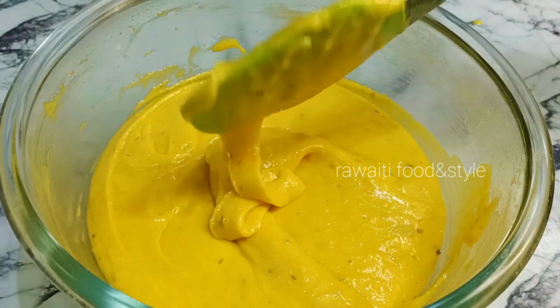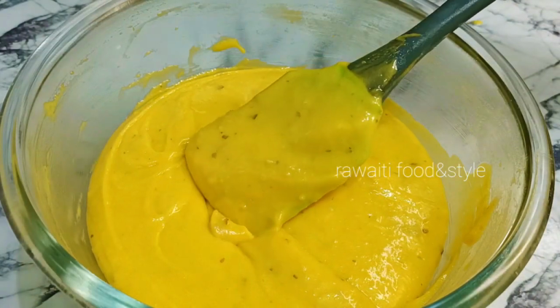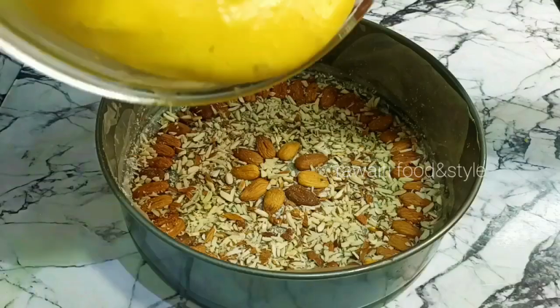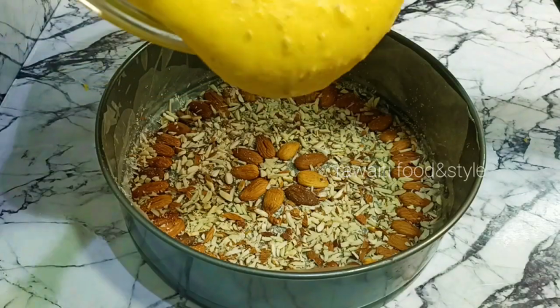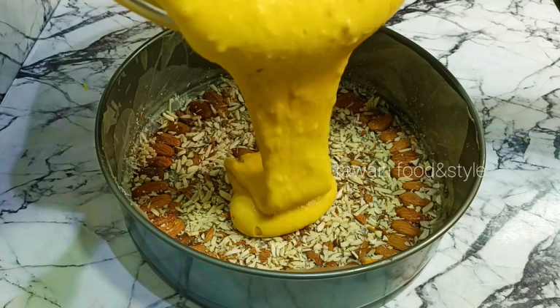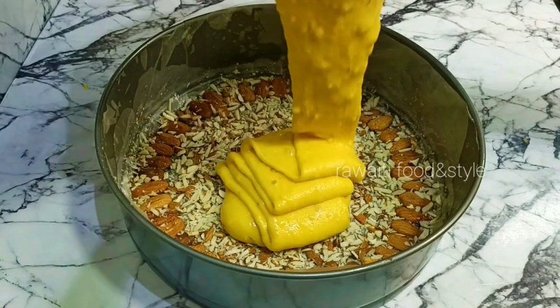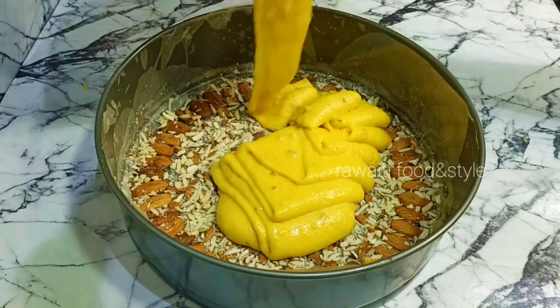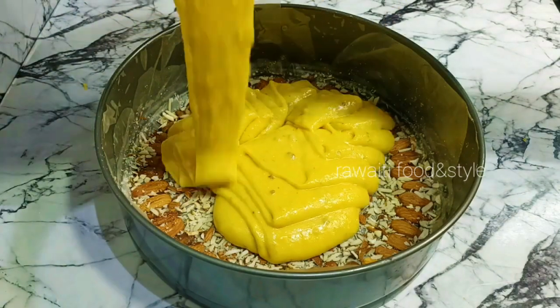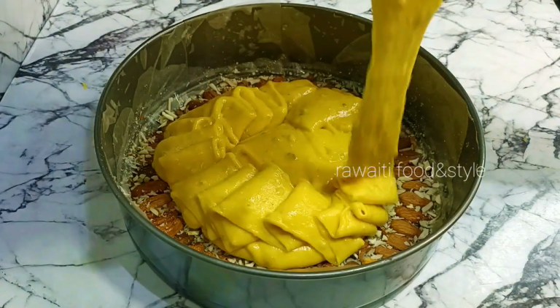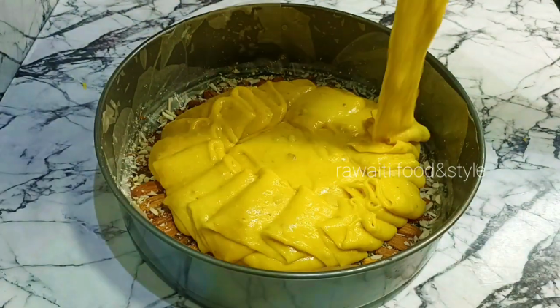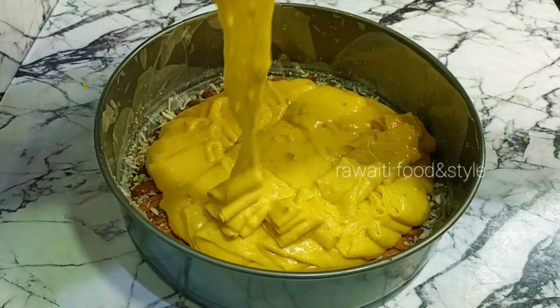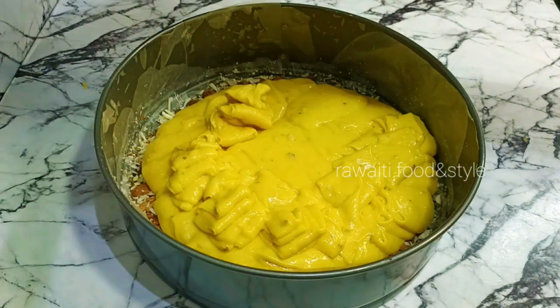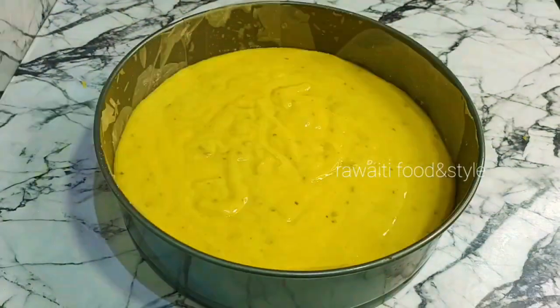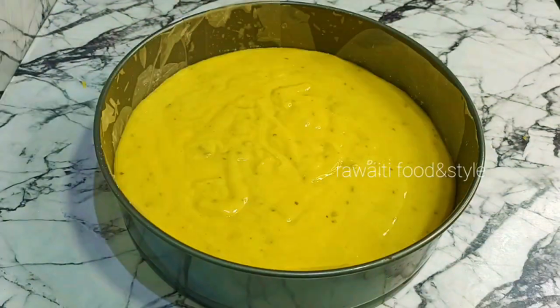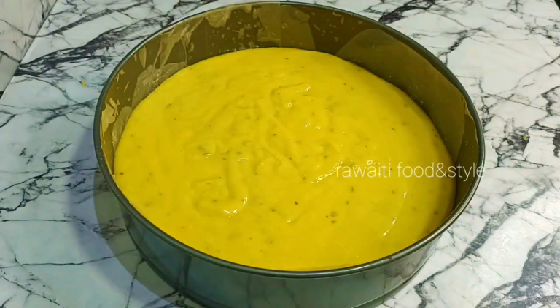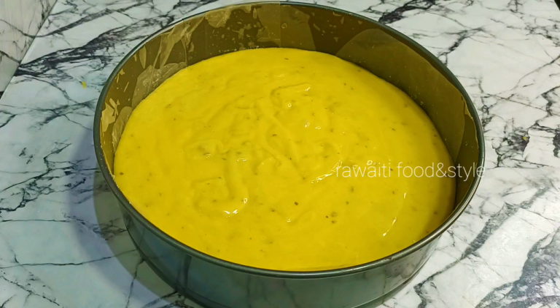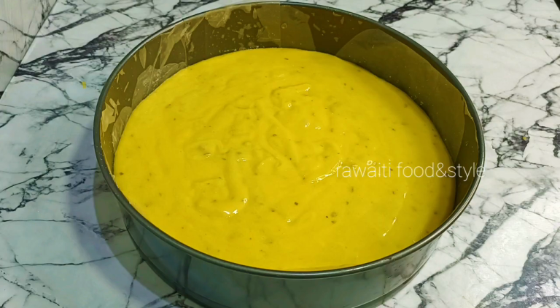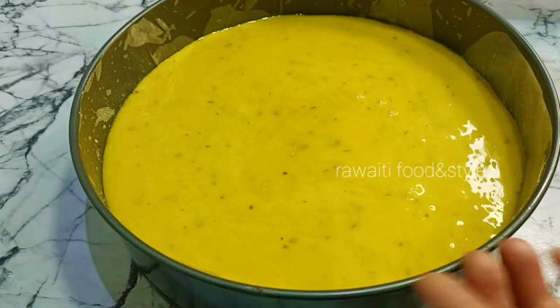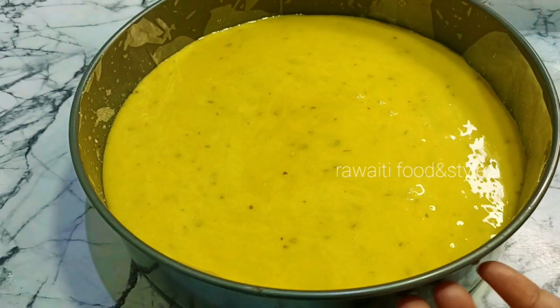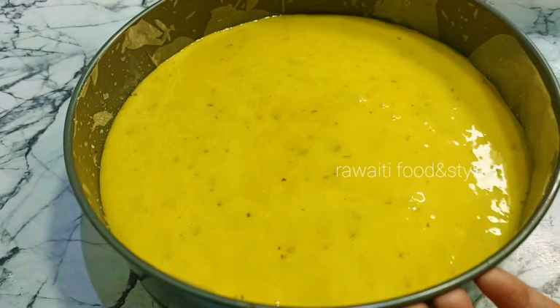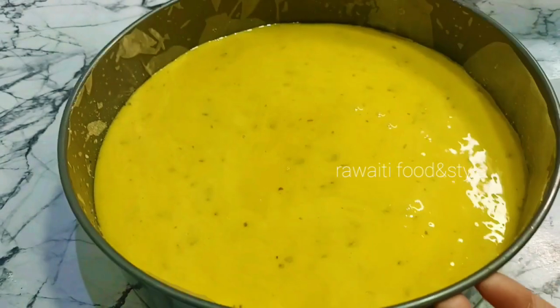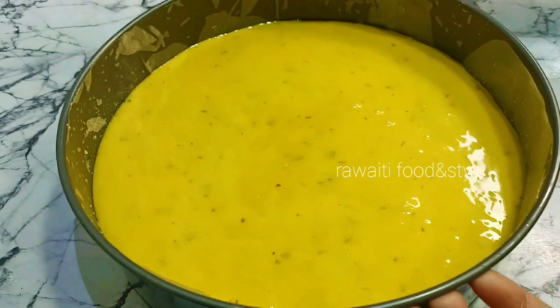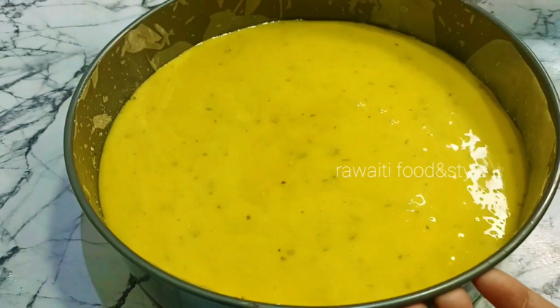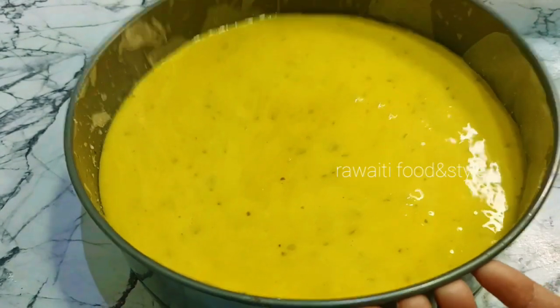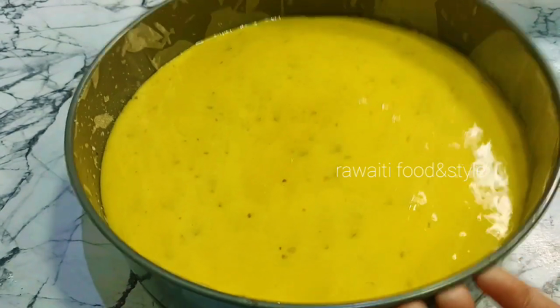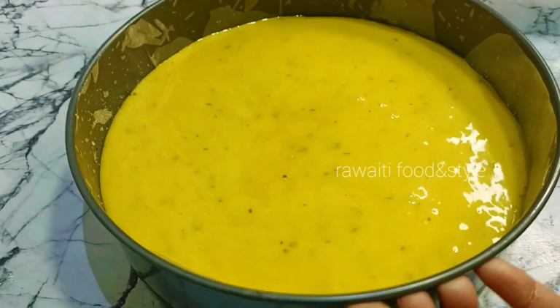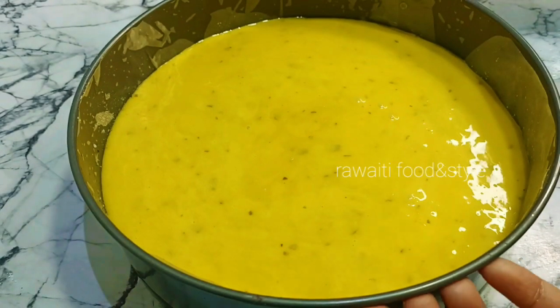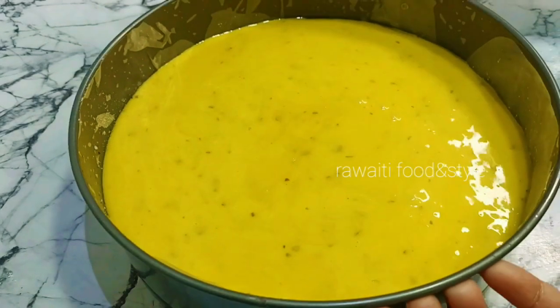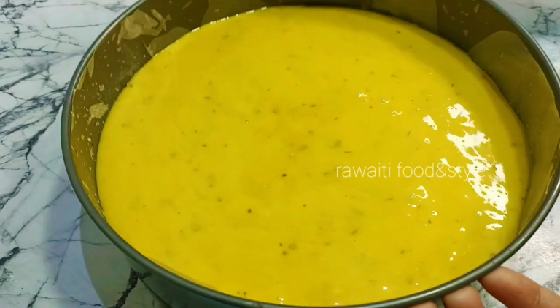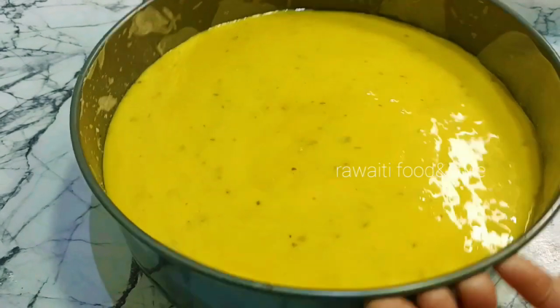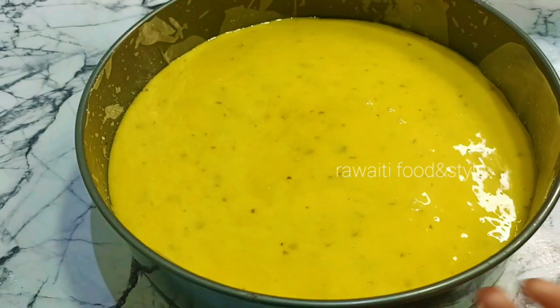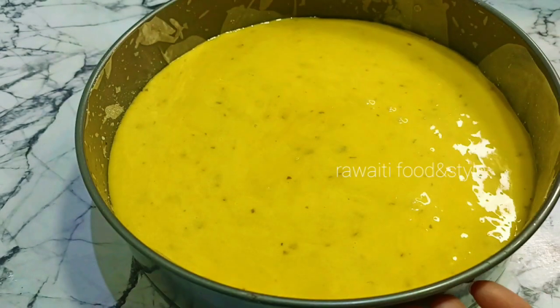The perfect batter is ready. Pour it into the mold and tap the mold to release air from the batter. We will bake the cake at 170 degrees in a preheated oven for 45 to 50 minutes.